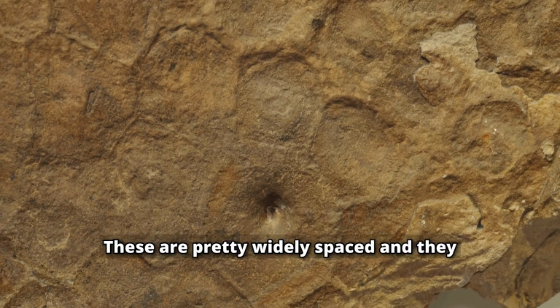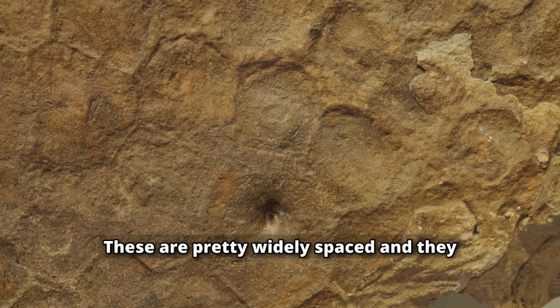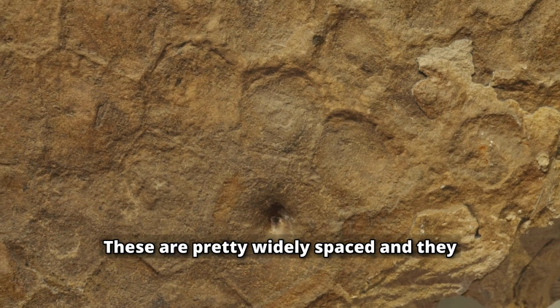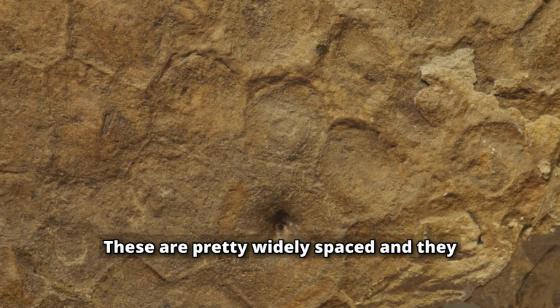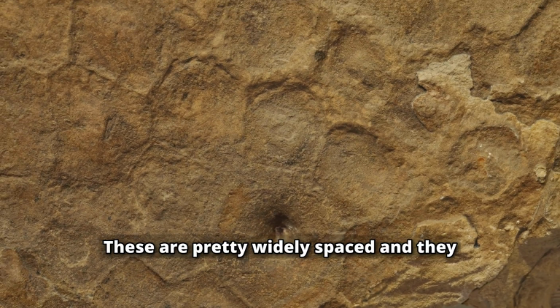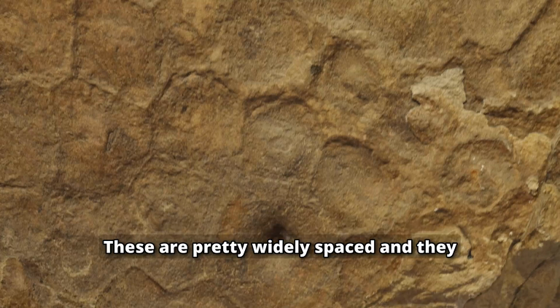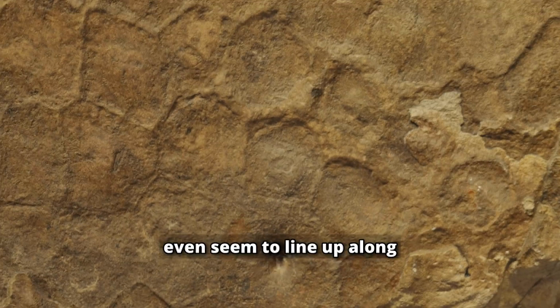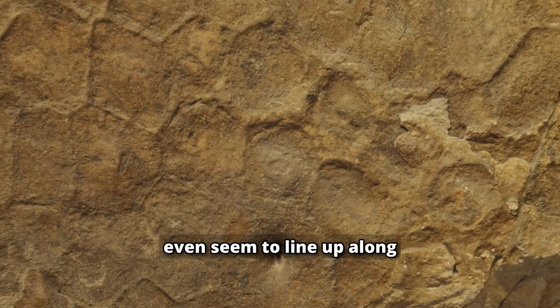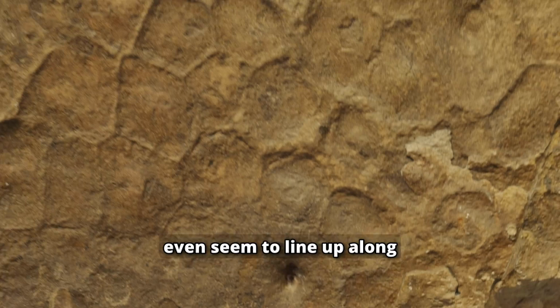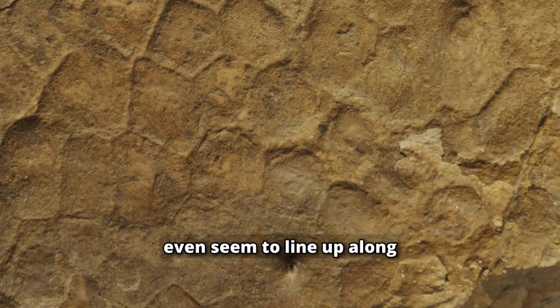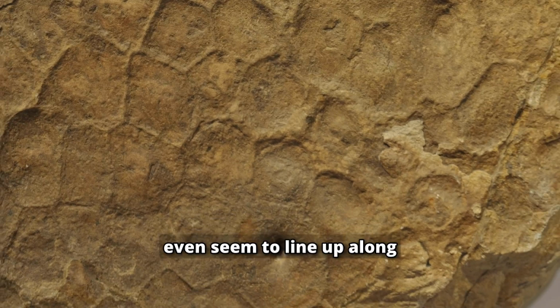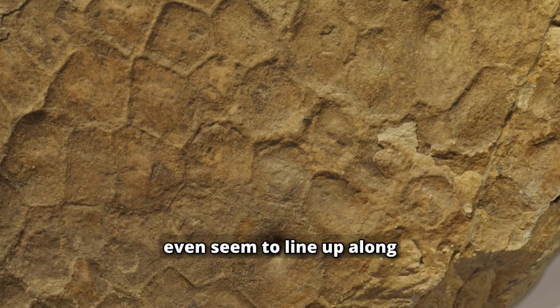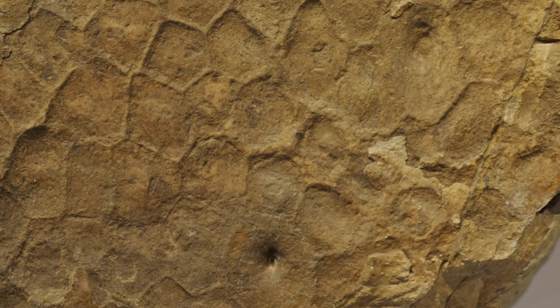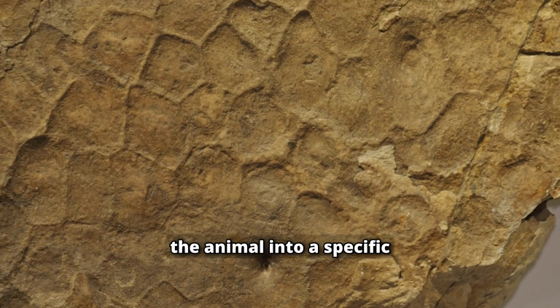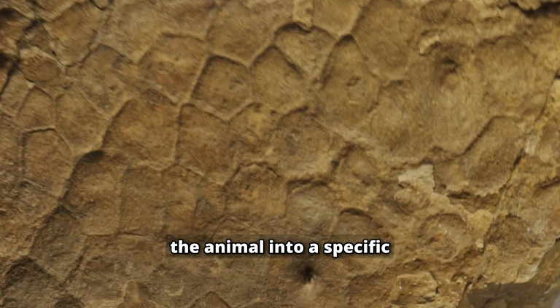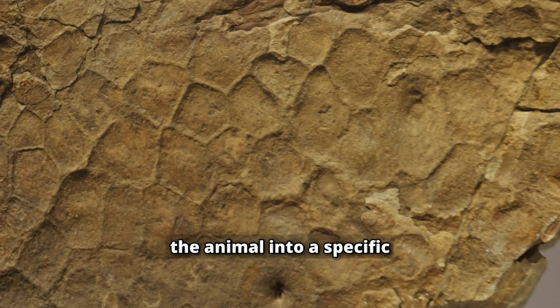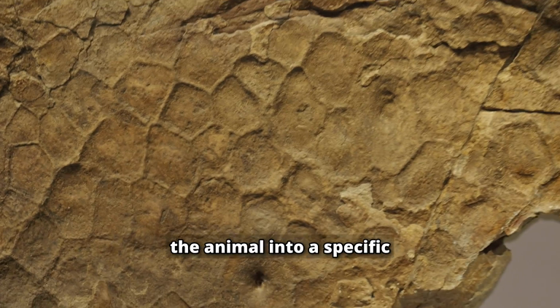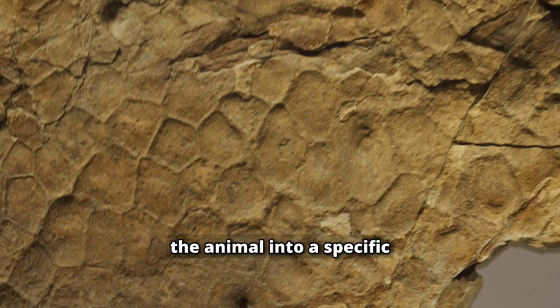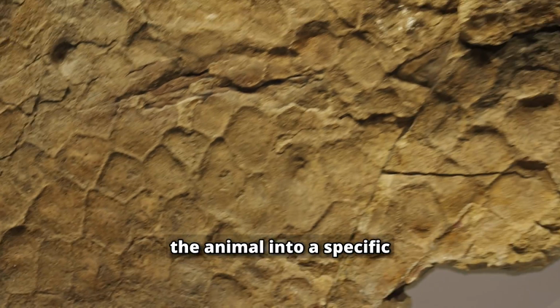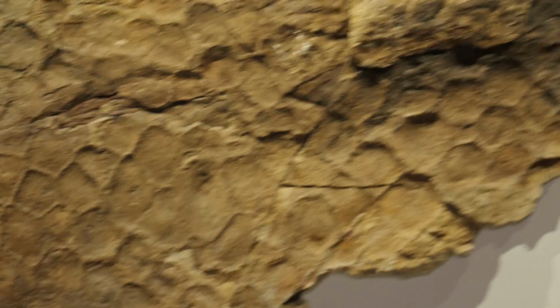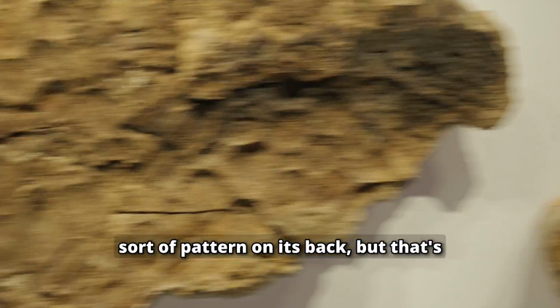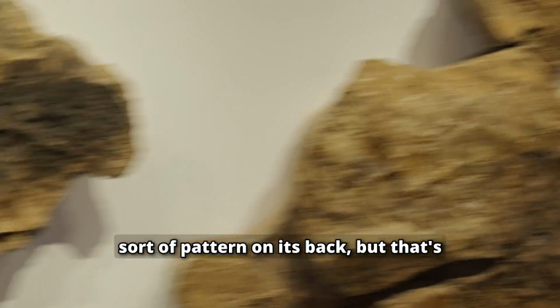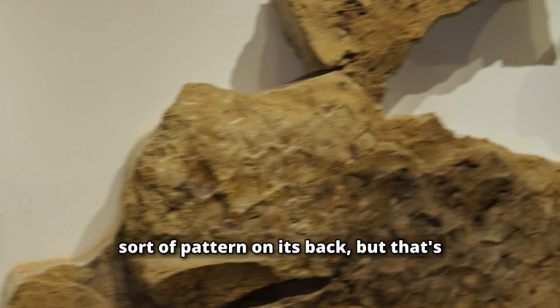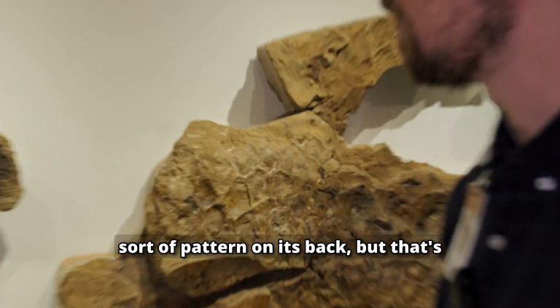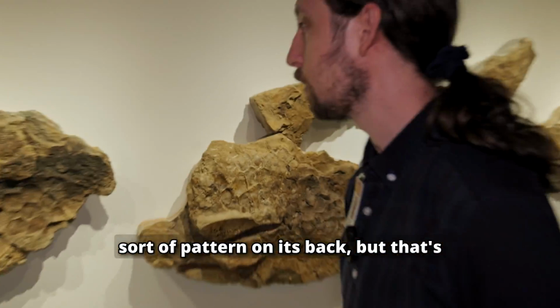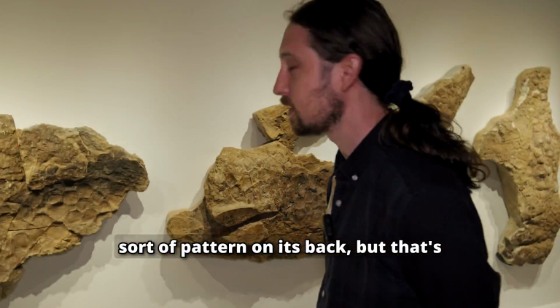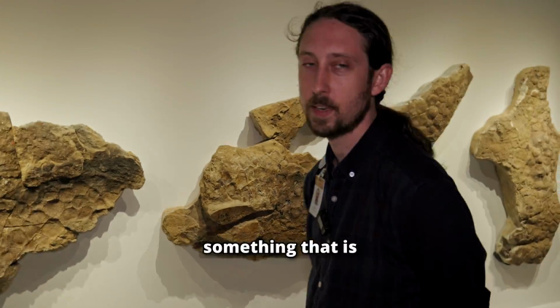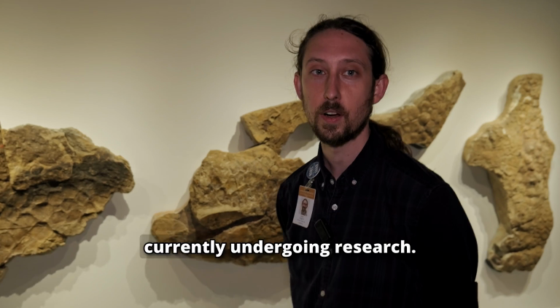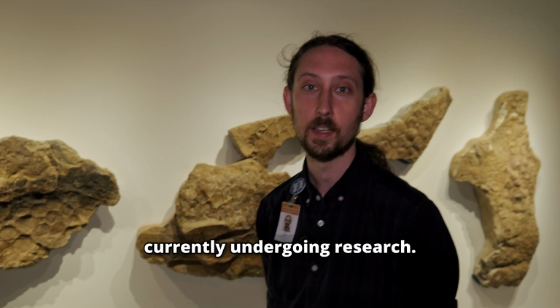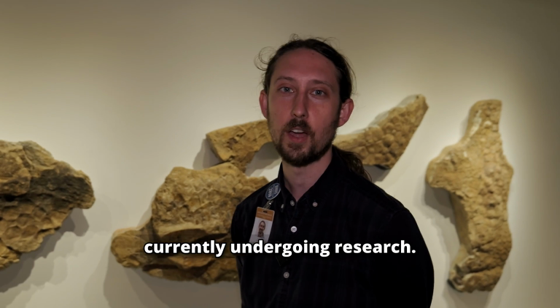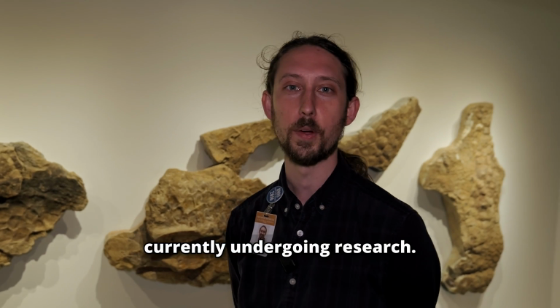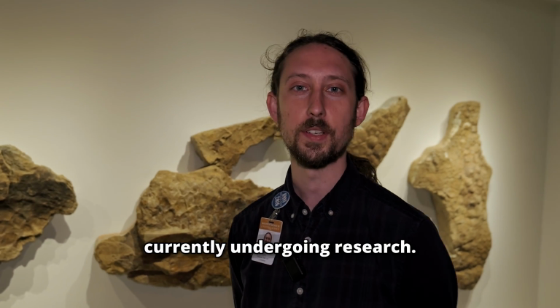These are pretty widely spaced, and they even seem to line up along the animal into a very specific sort of pattern on its back — but that's something that is currently undergoing research.